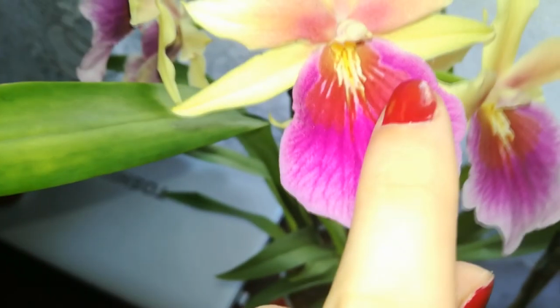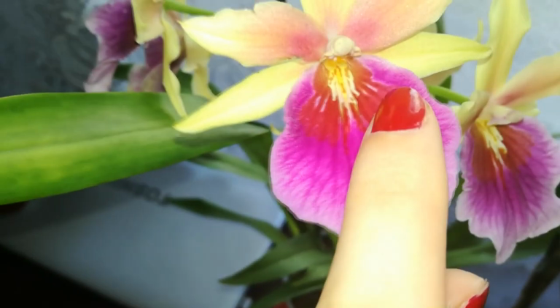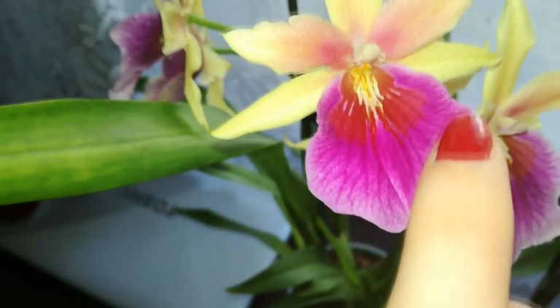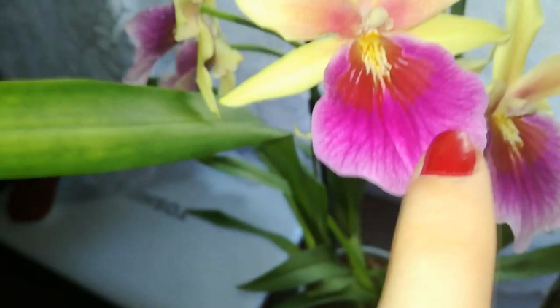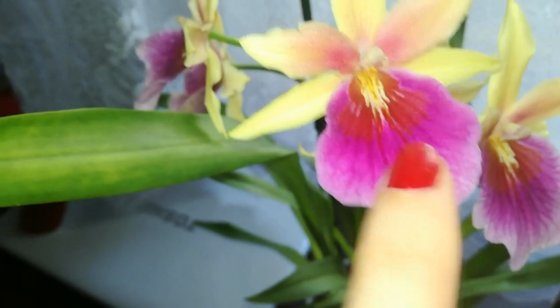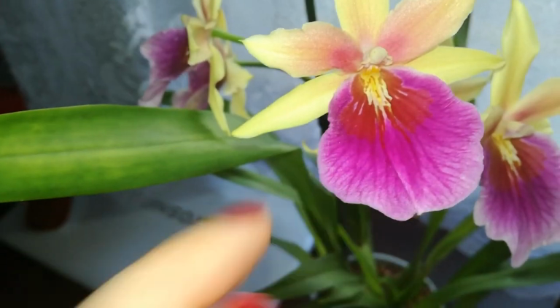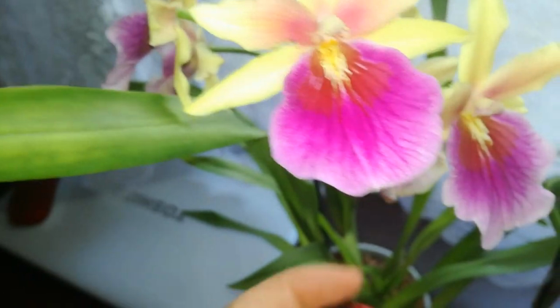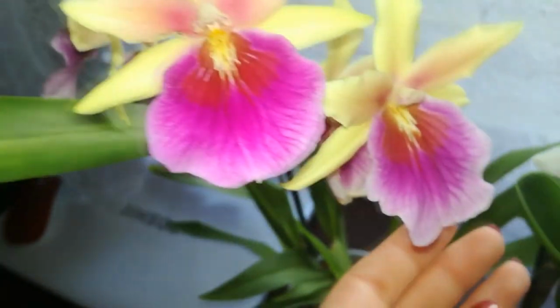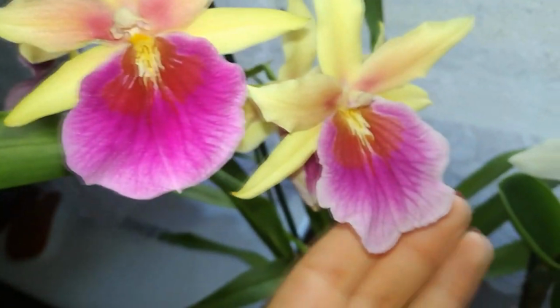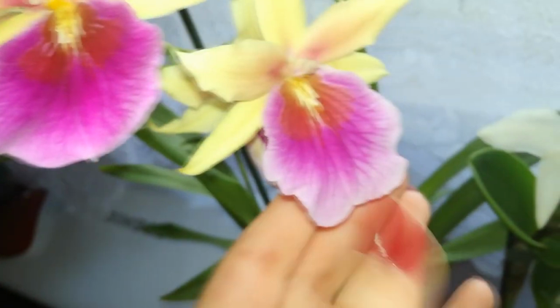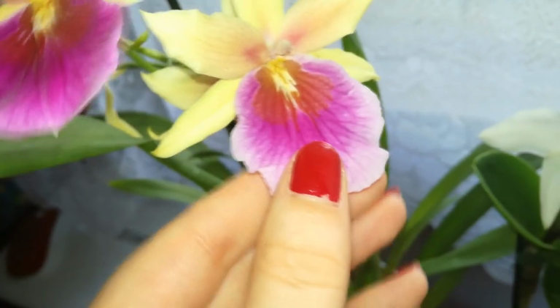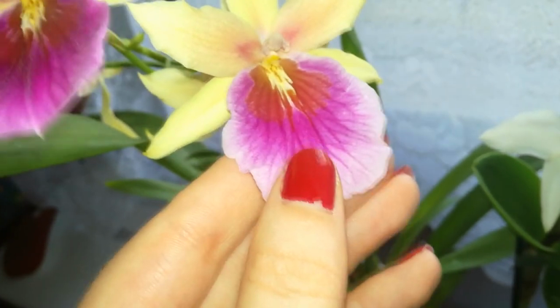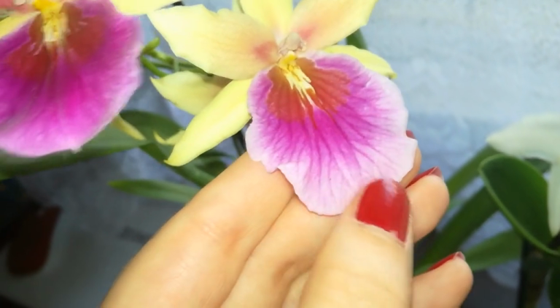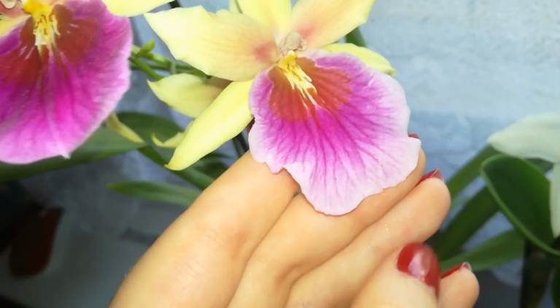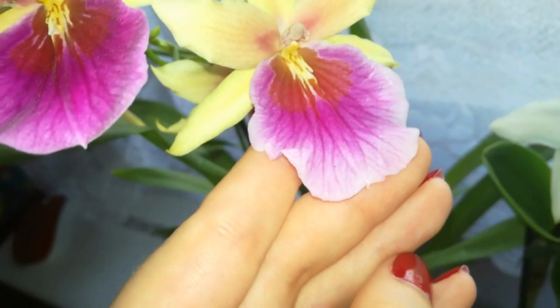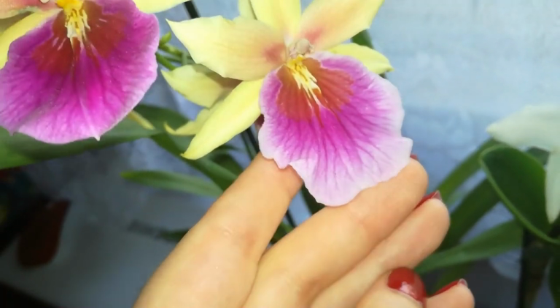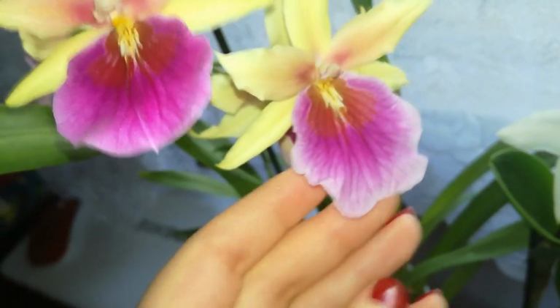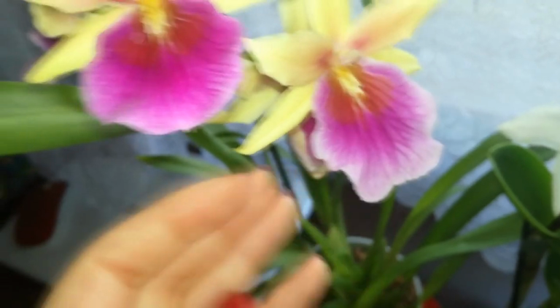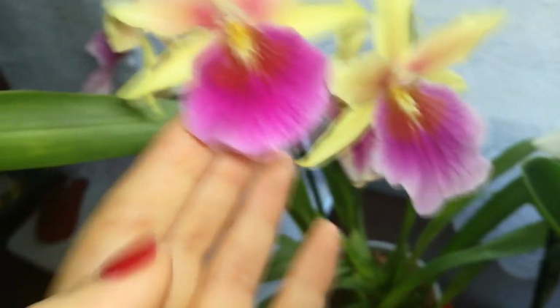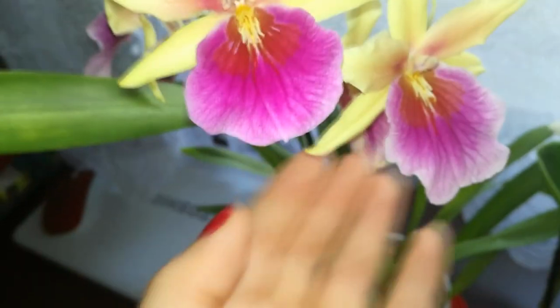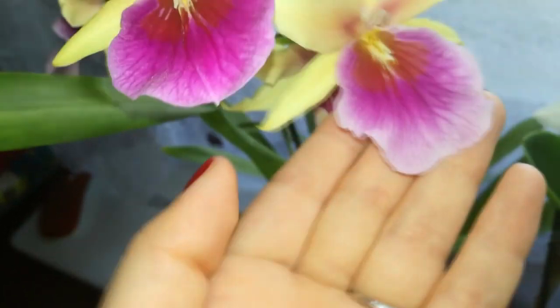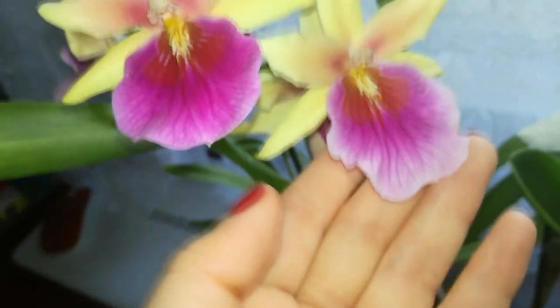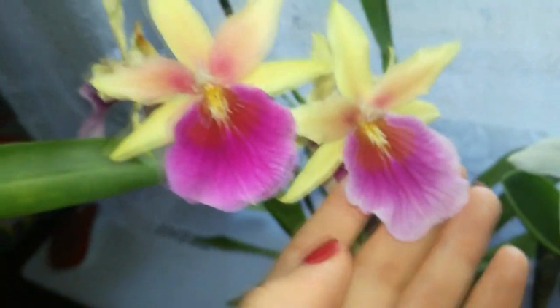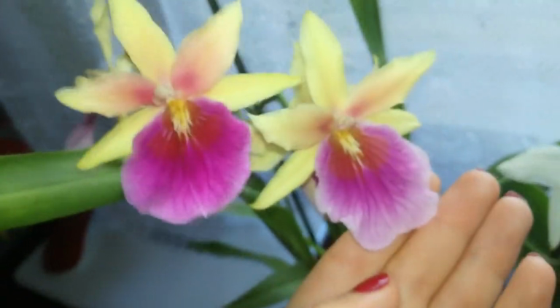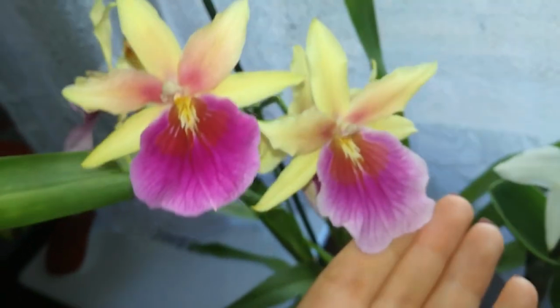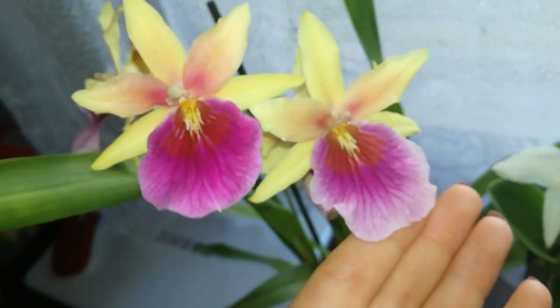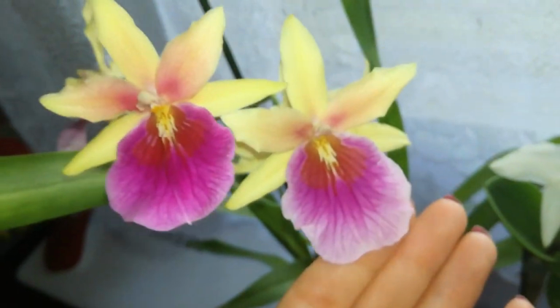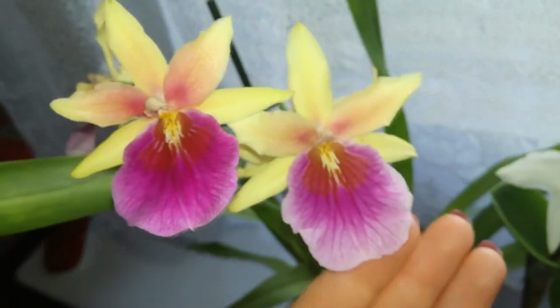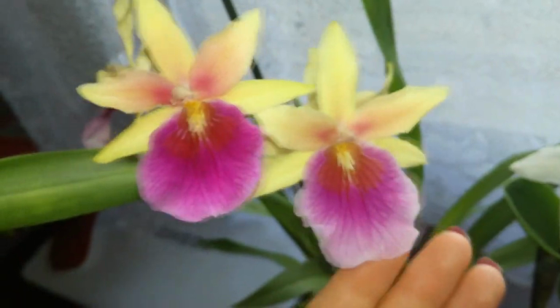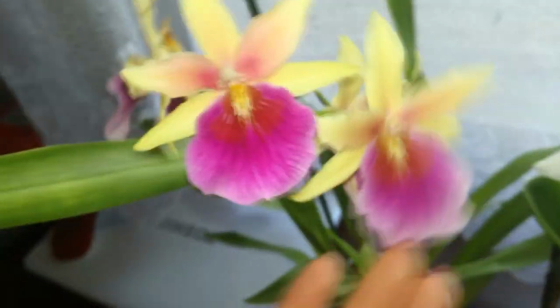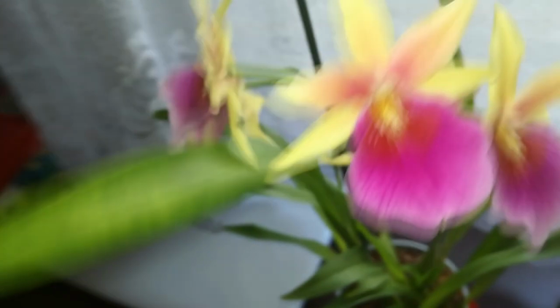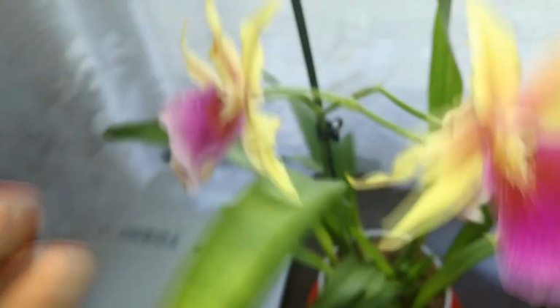As you can see she has this very striking magenta color on the lip with a little bit of red here. So she is very beautiful and as the flower ages it starts to fade a little bit. Not all the blooms have the proper size that Miltonia Sunset can have.